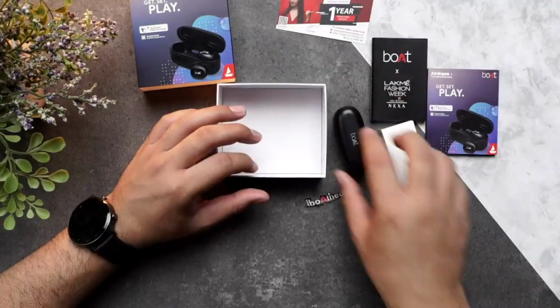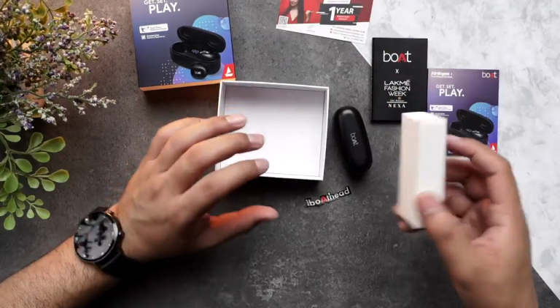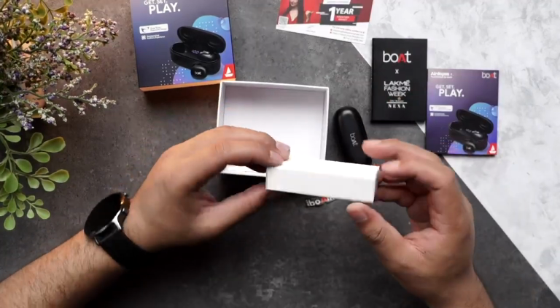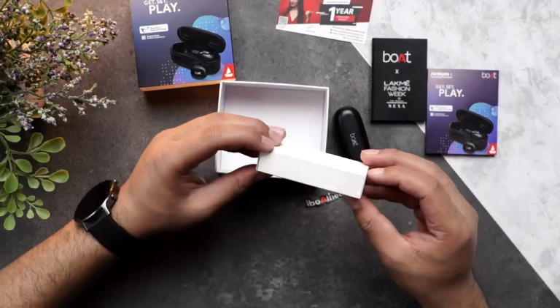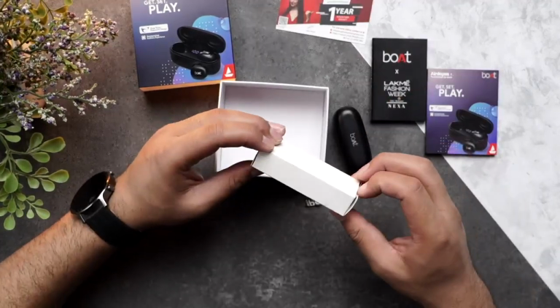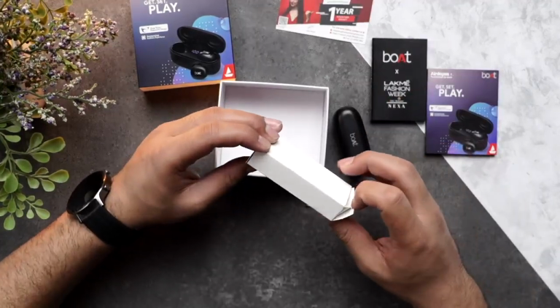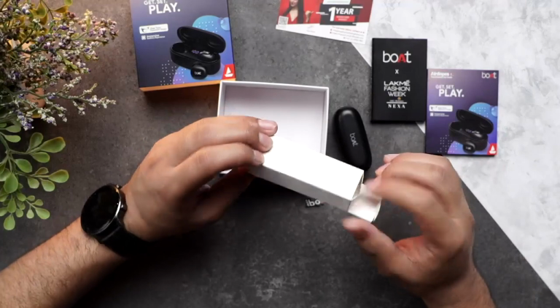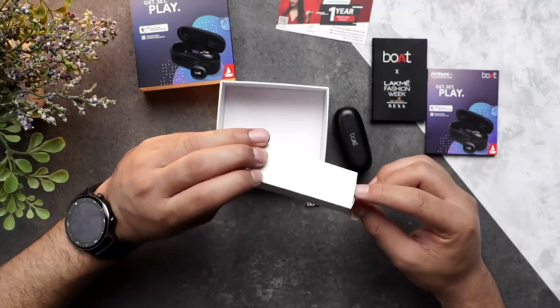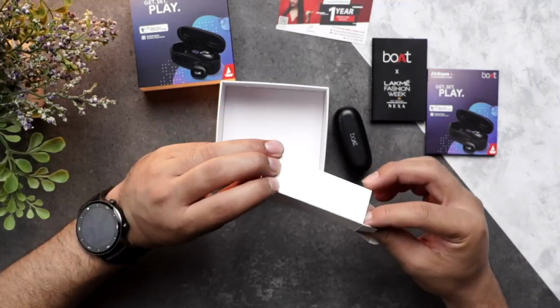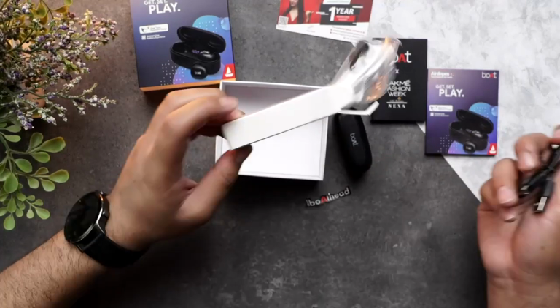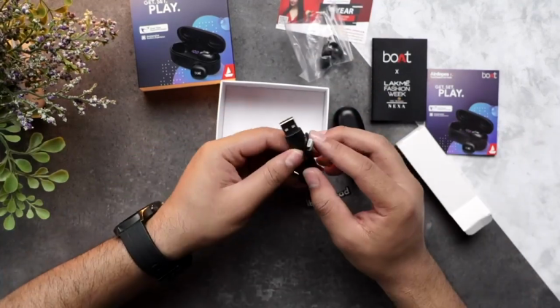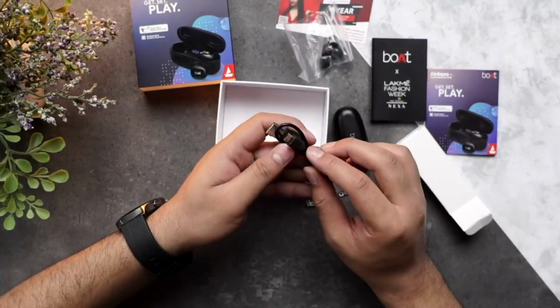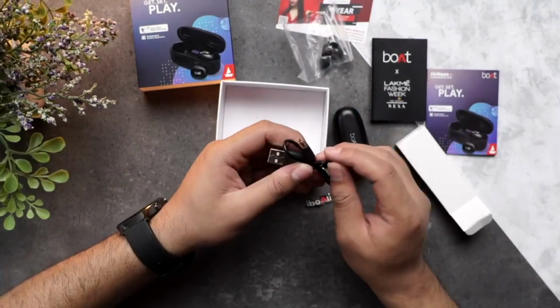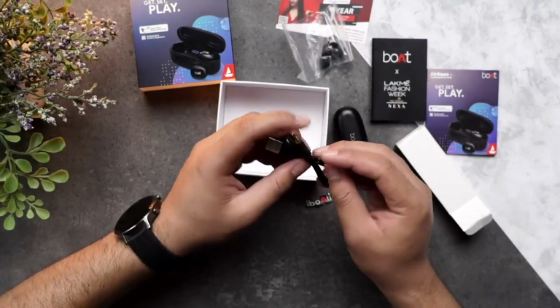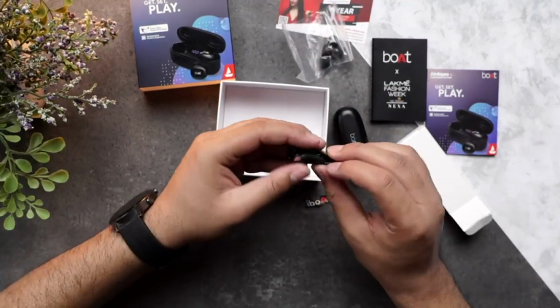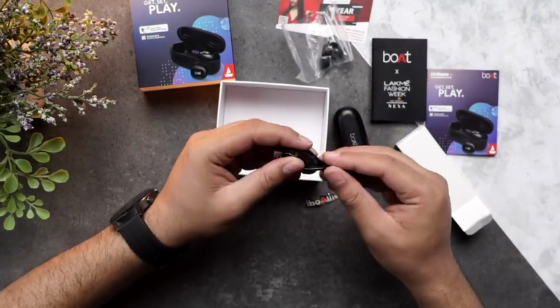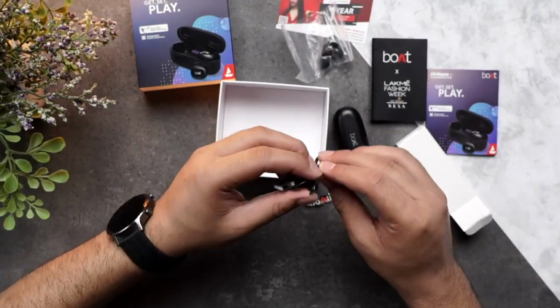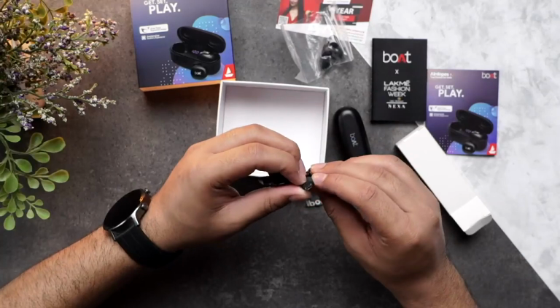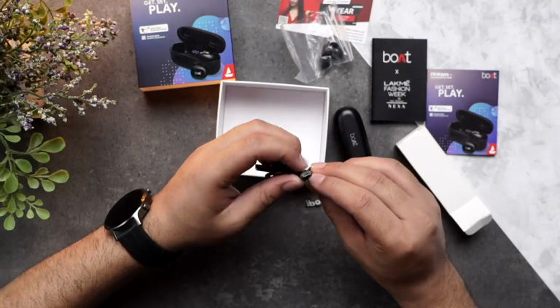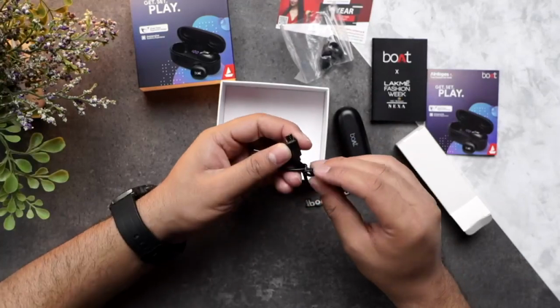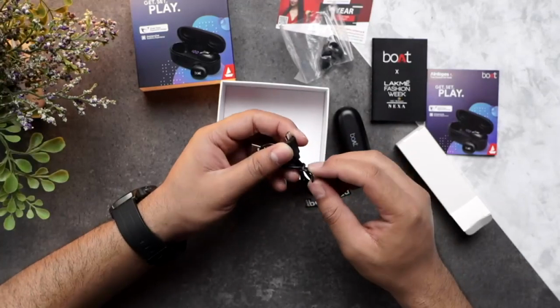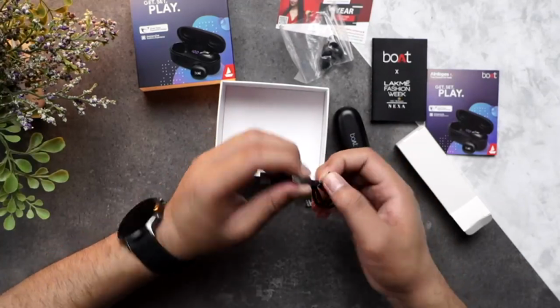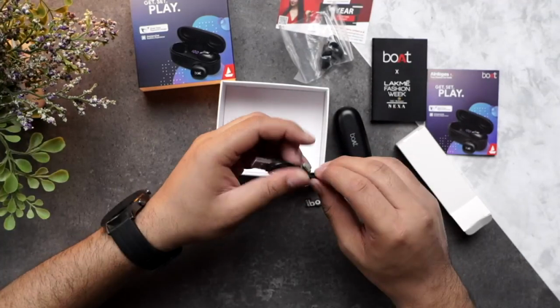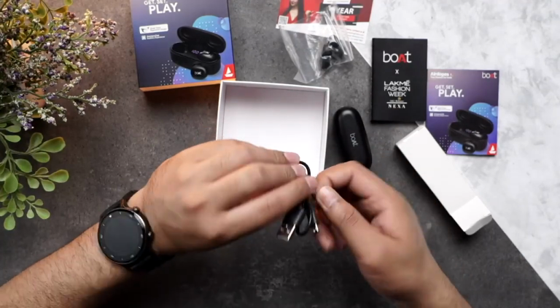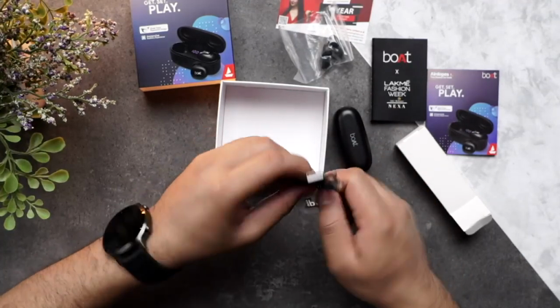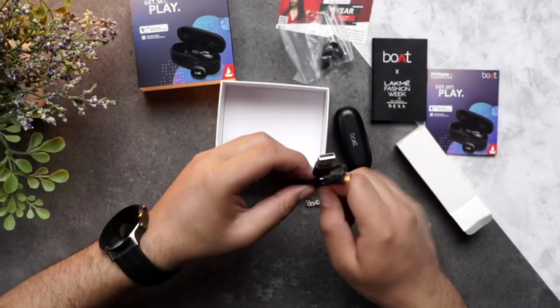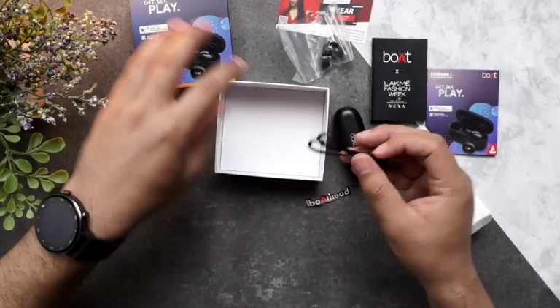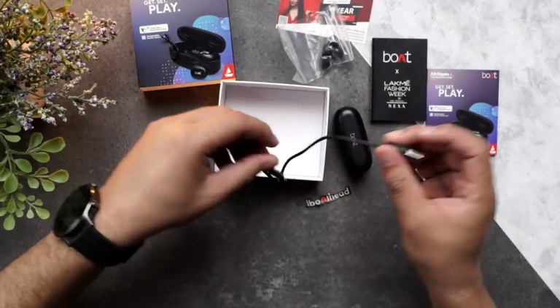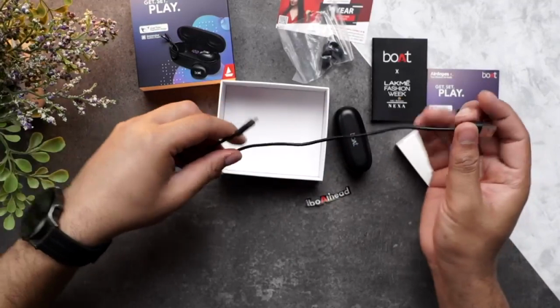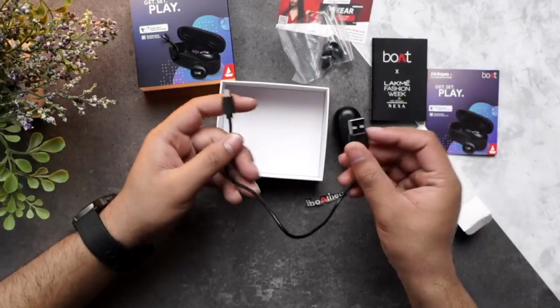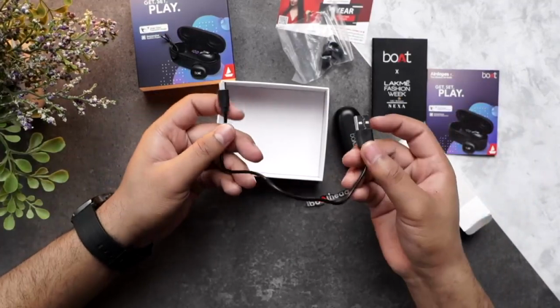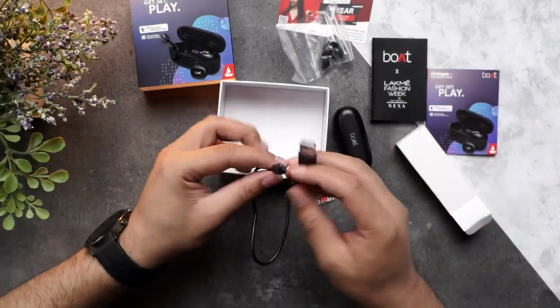And lastly, you have a one year manufacturer warranty right over here. And in this casing, I'm pretty sure you'll find the charging cable. There's the charging cable right over here. As you can see, it's a Type-B charging cable — a pretty short, compact charging cable that they have provided.